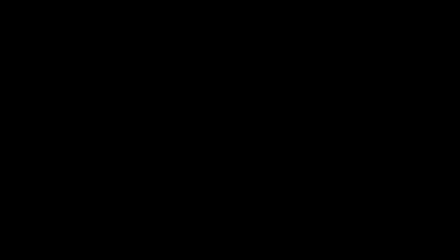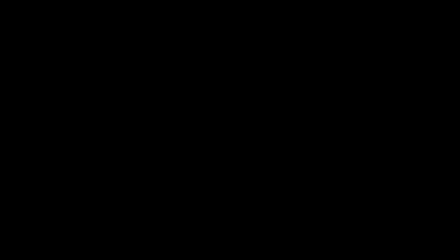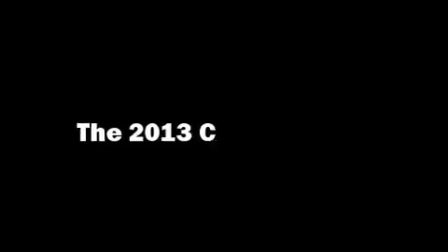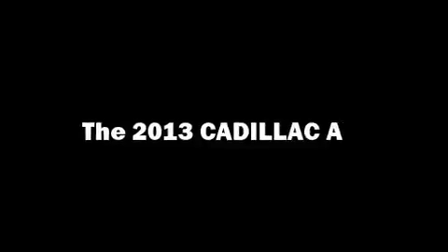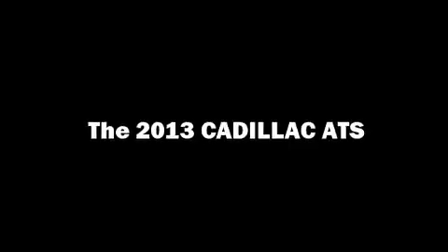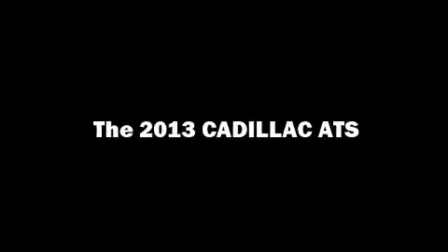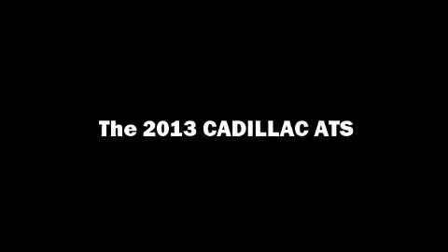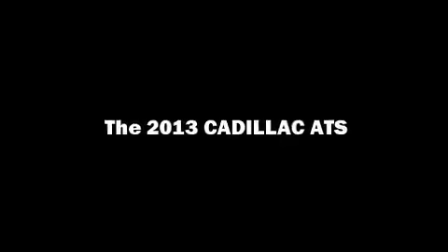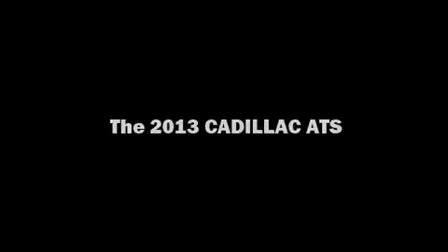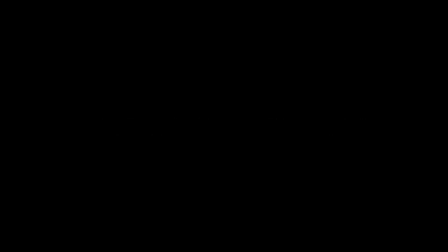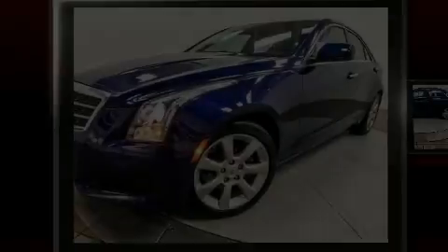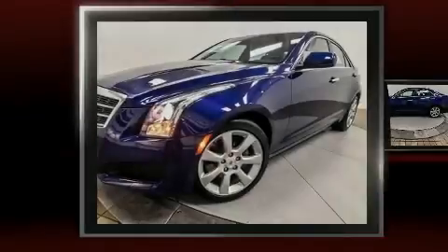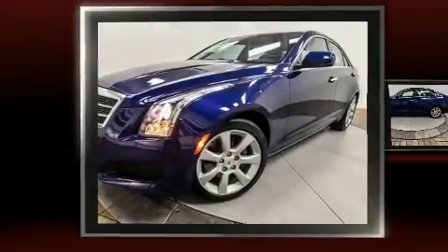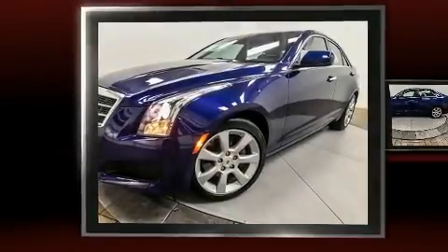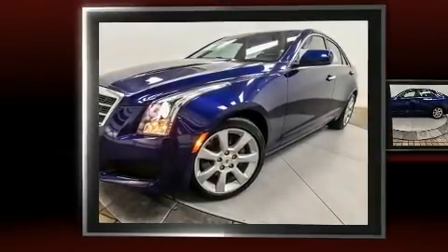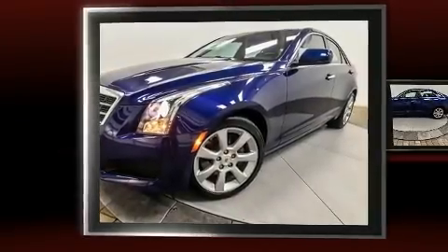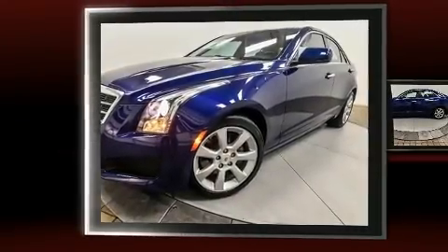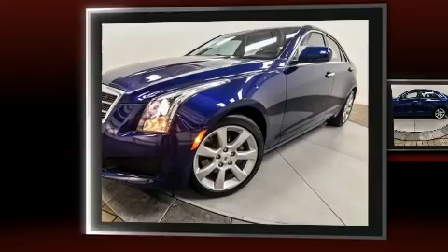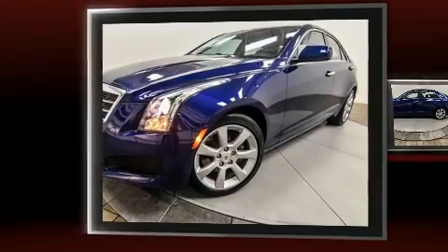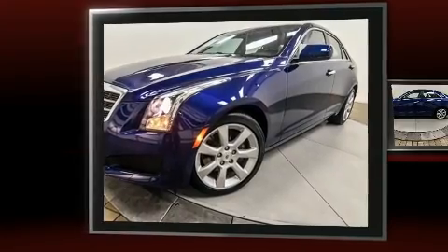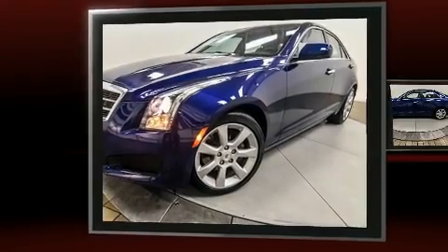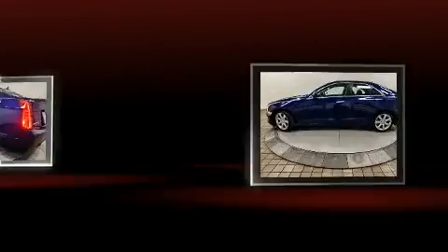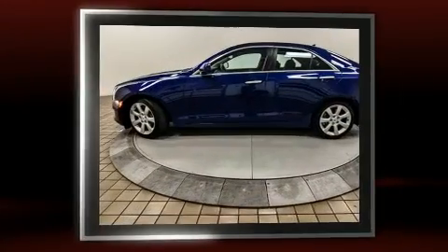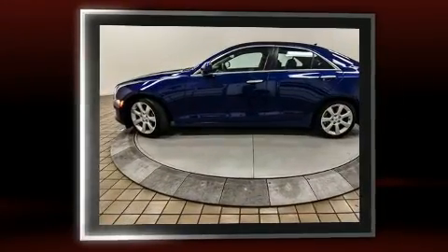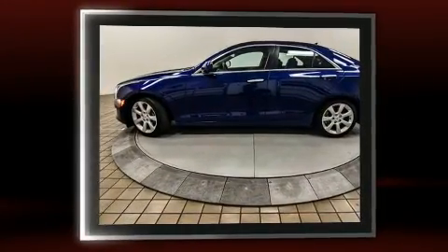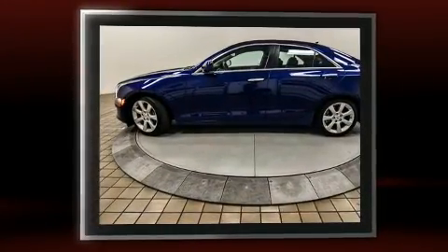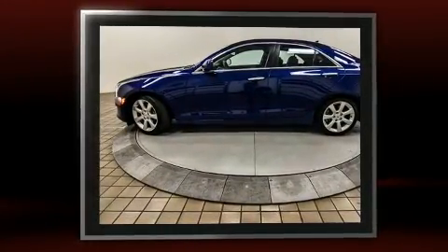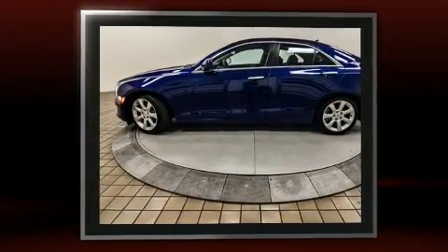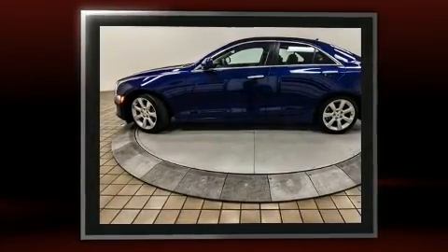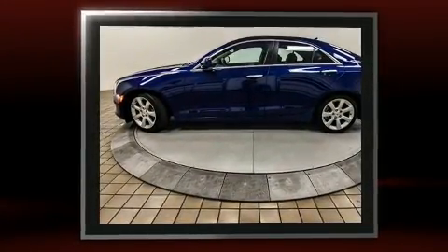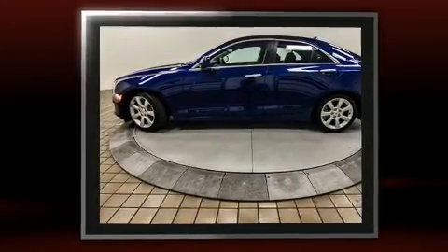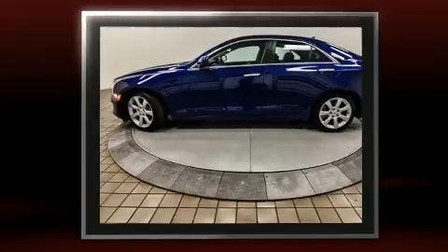Here's a great deal on a 2013 Cadillac ATS. With fewer than 15,000 miles on the odometer, this four-door sedan prioritizes comfort, safety, and convenience.